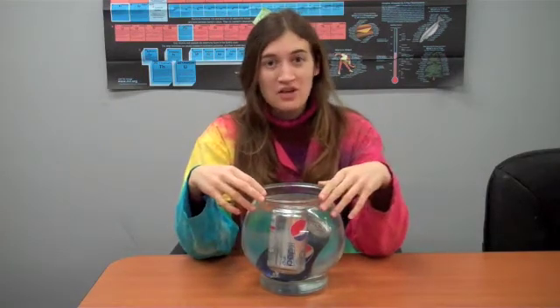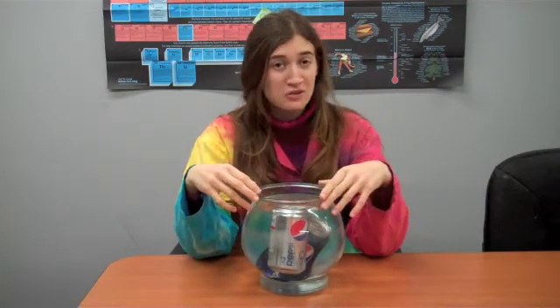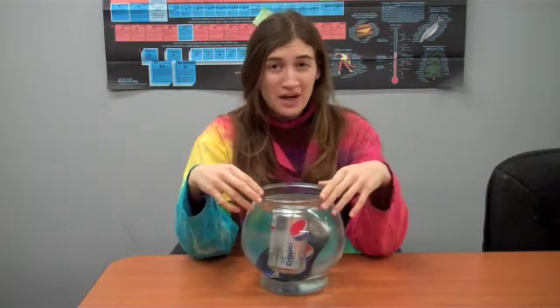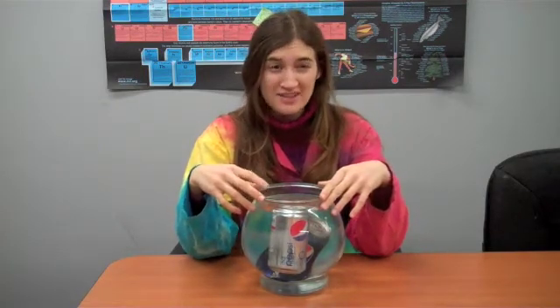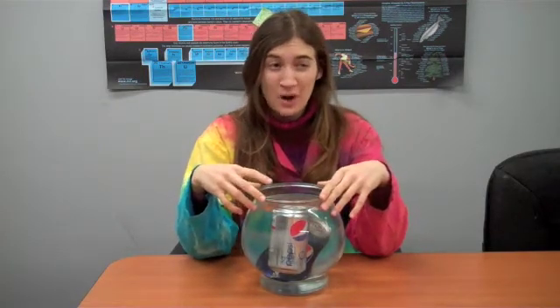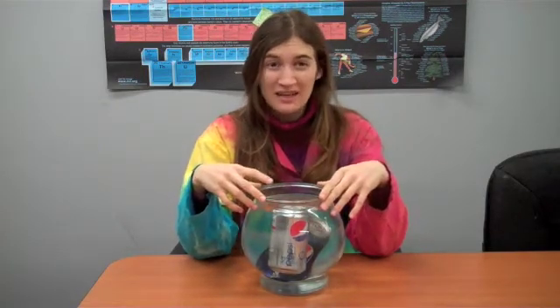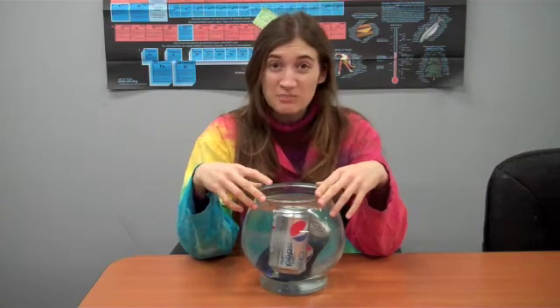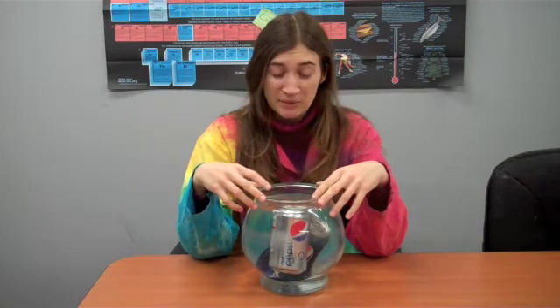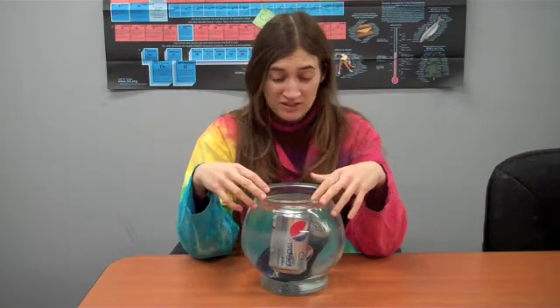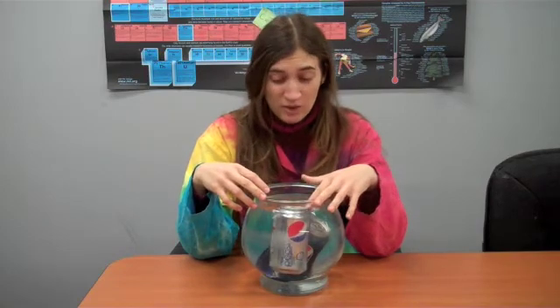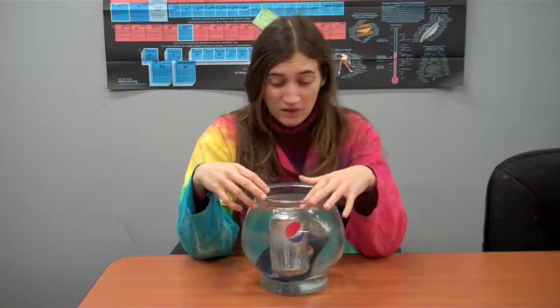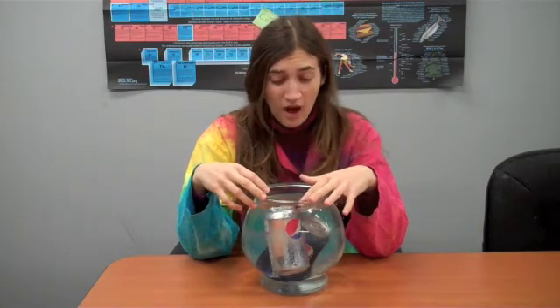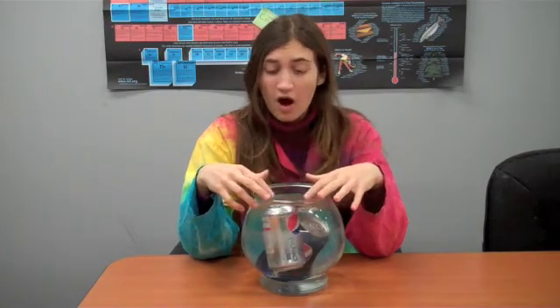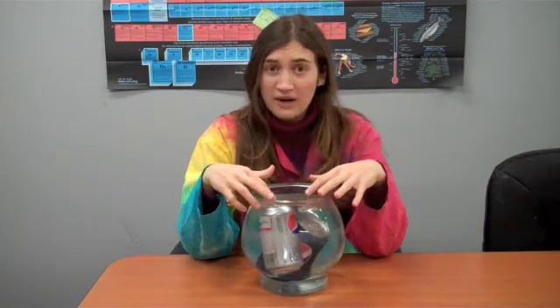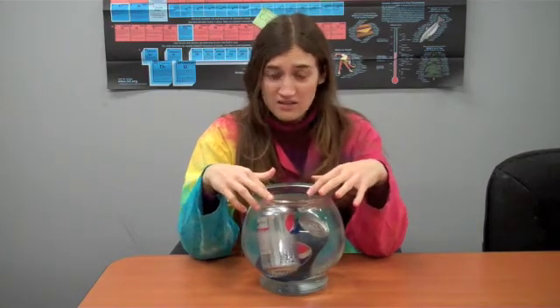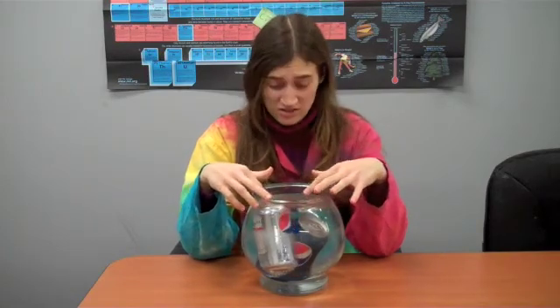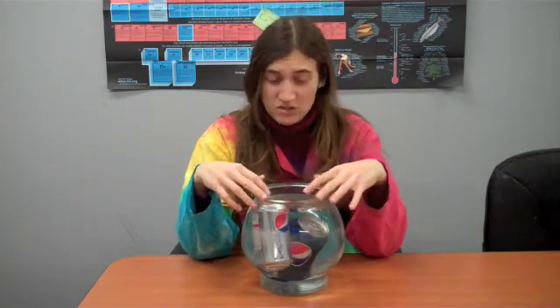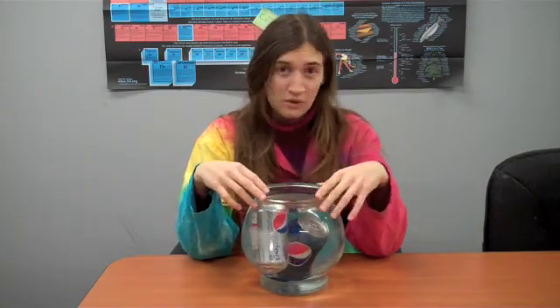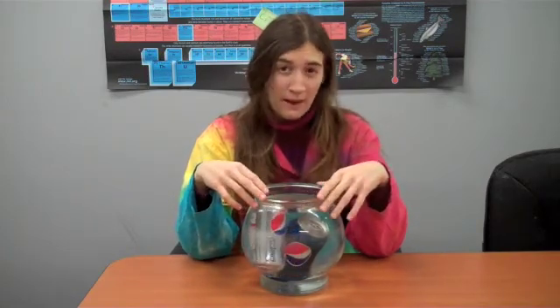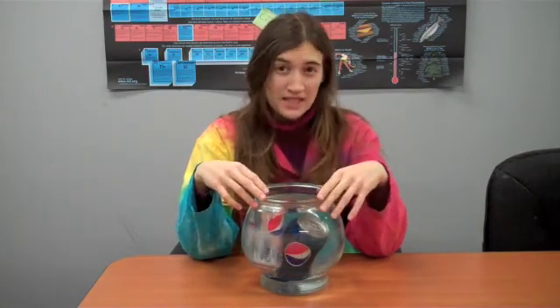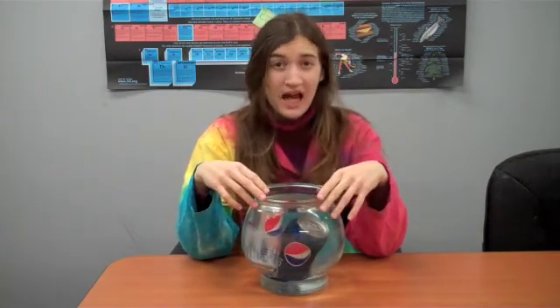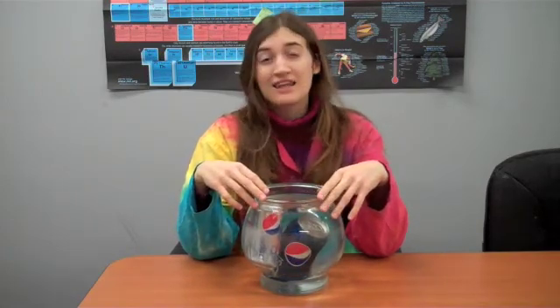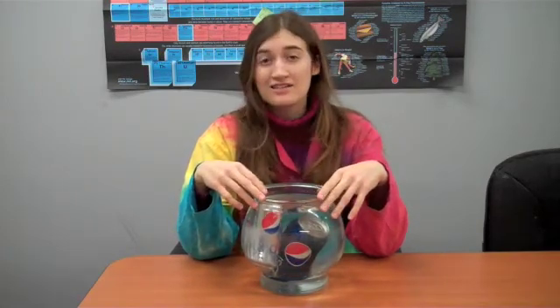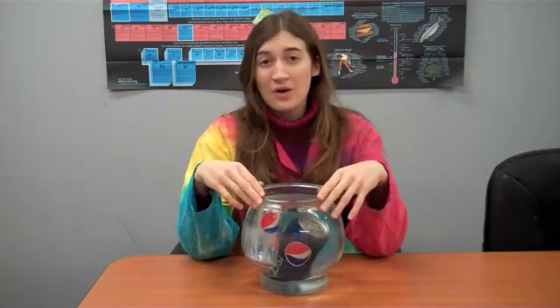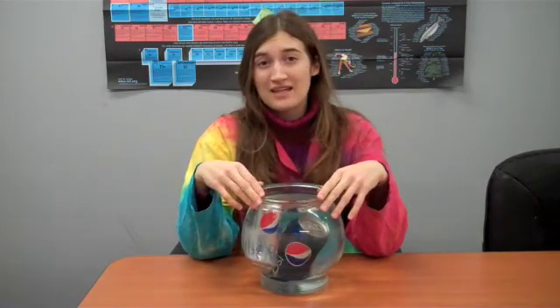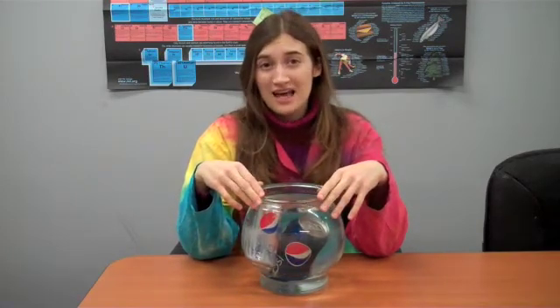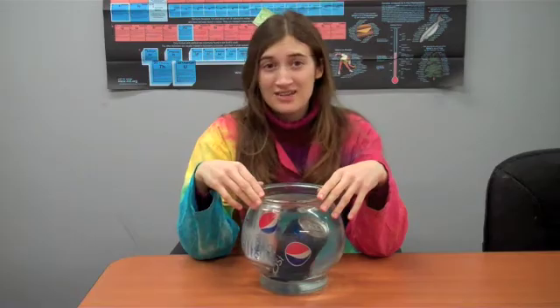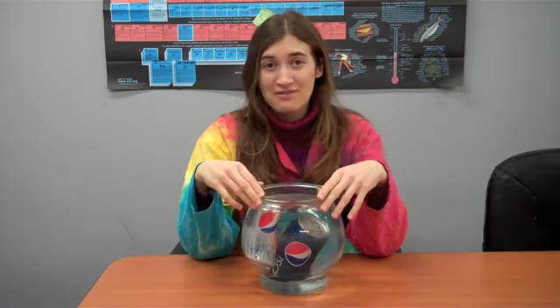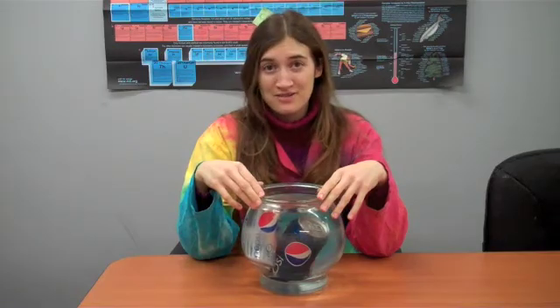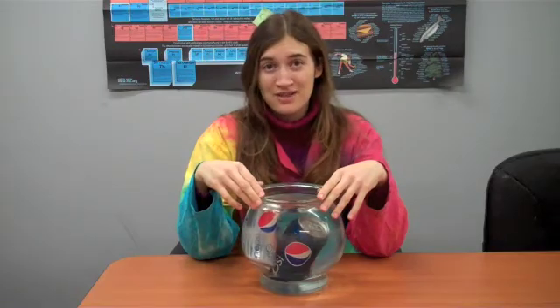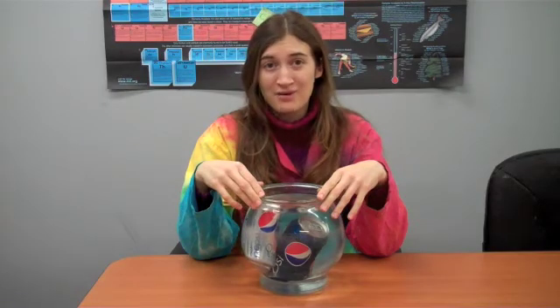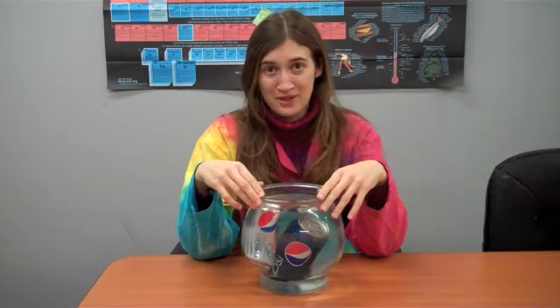So try this at home and experiment. Does it work with all brands? Does it just work with Pepsi? Let us know at ScienceOffCenter.org.